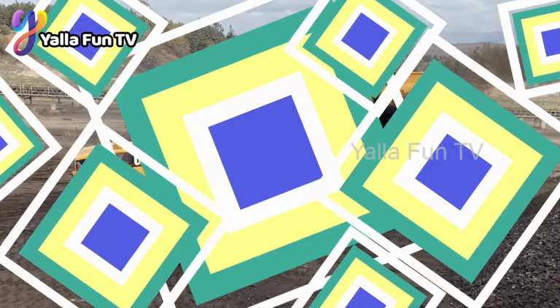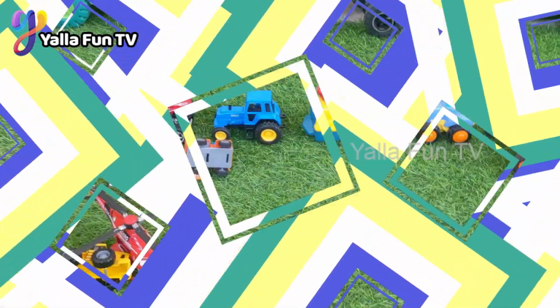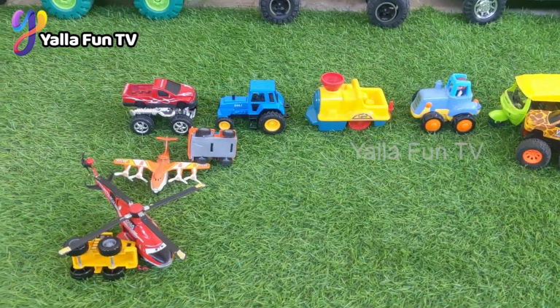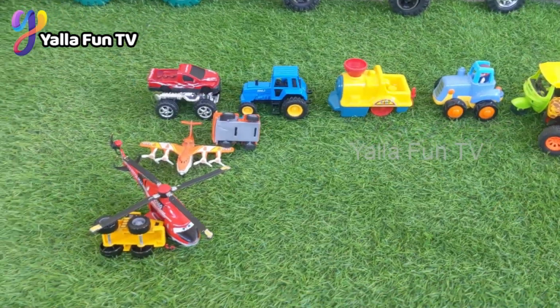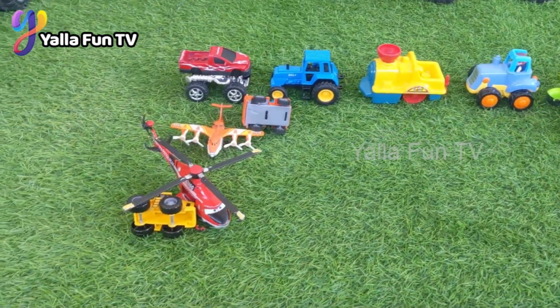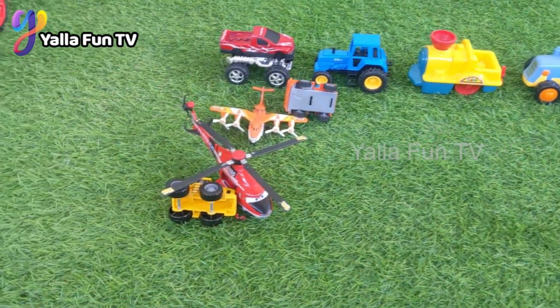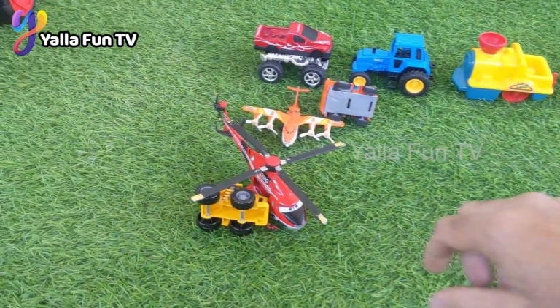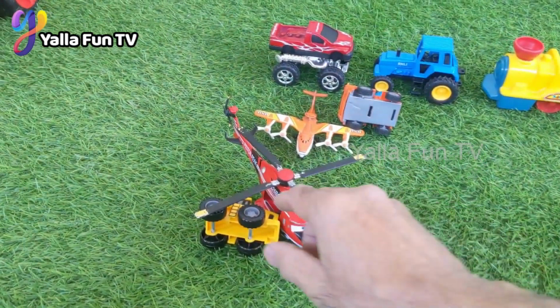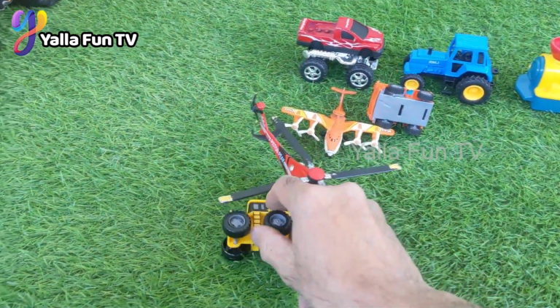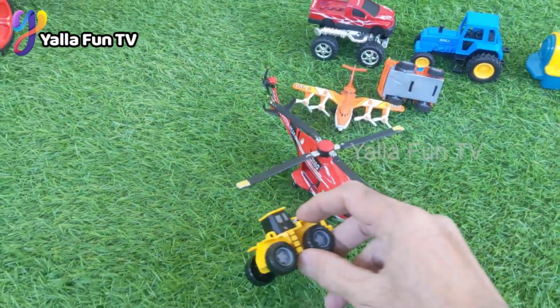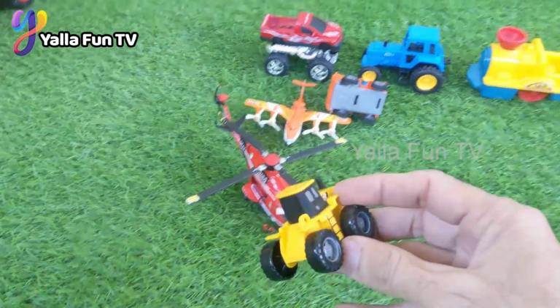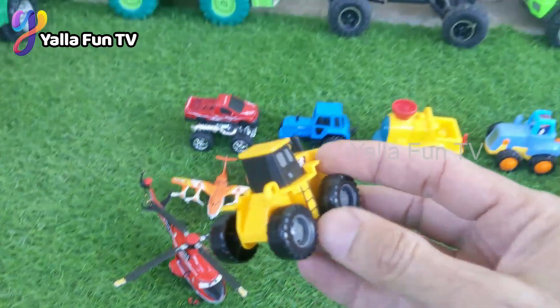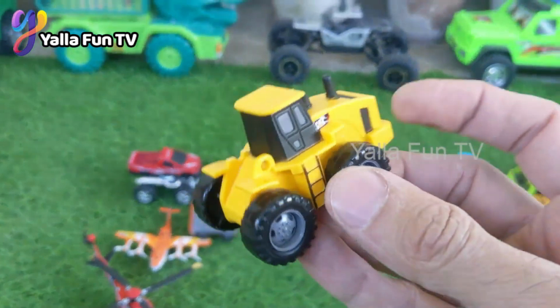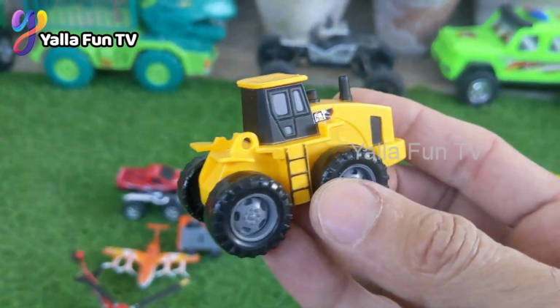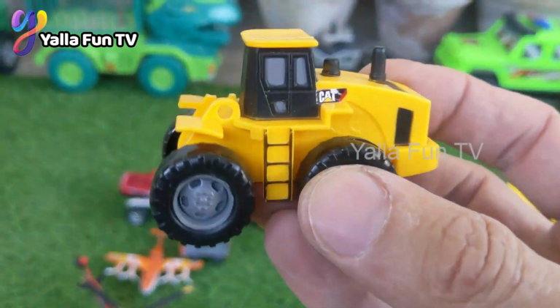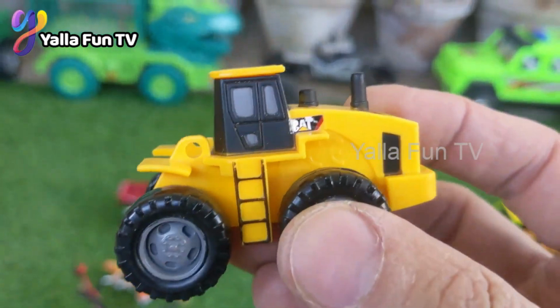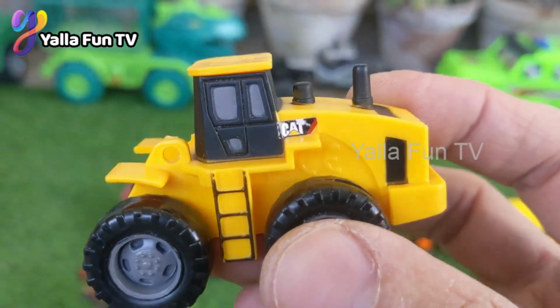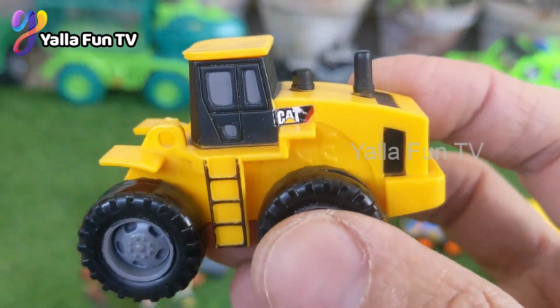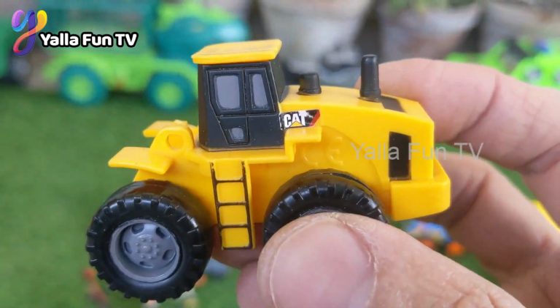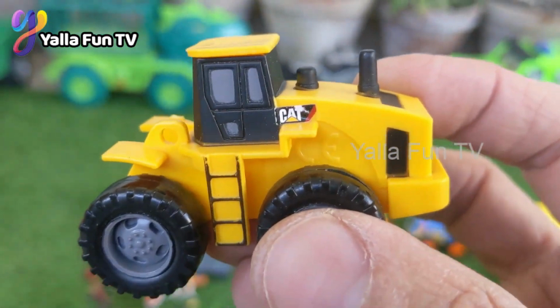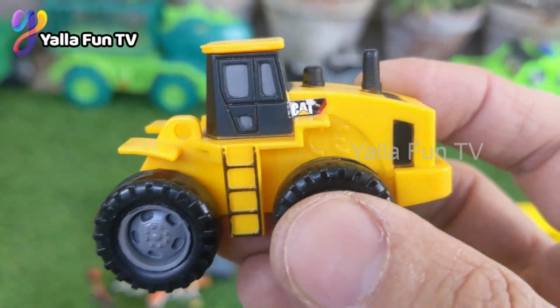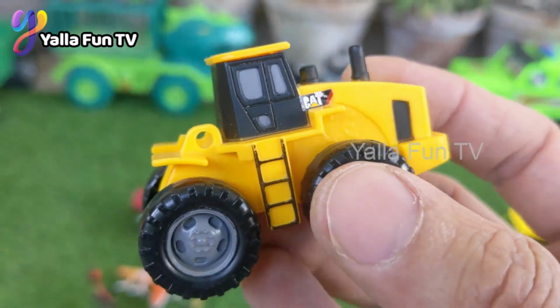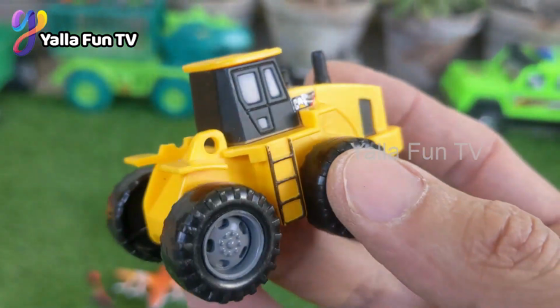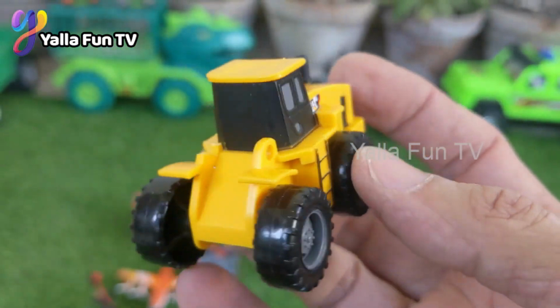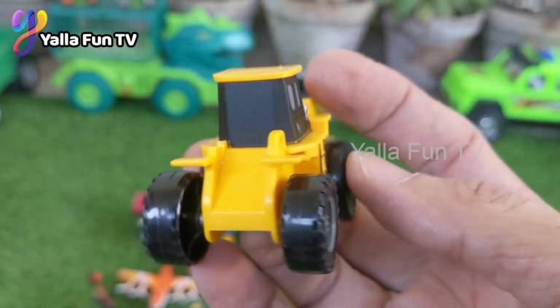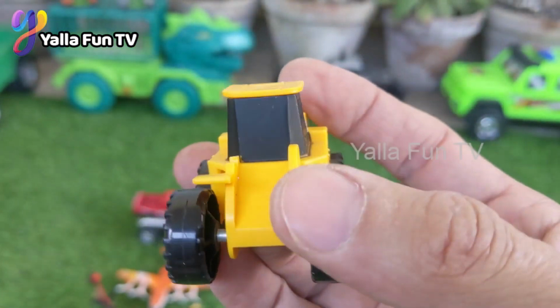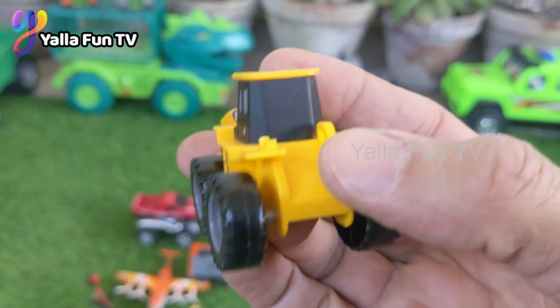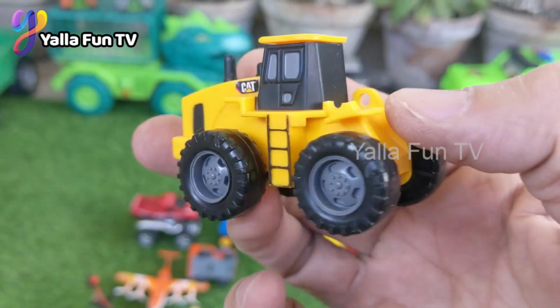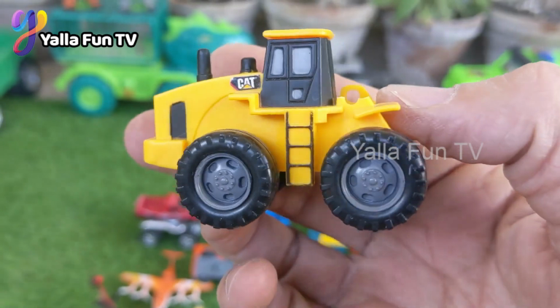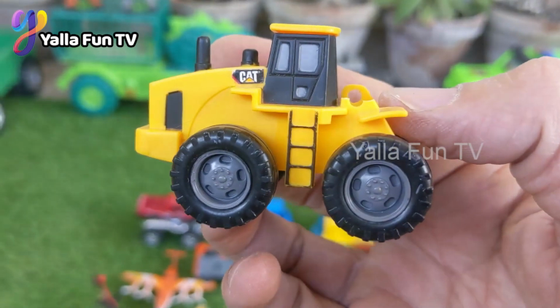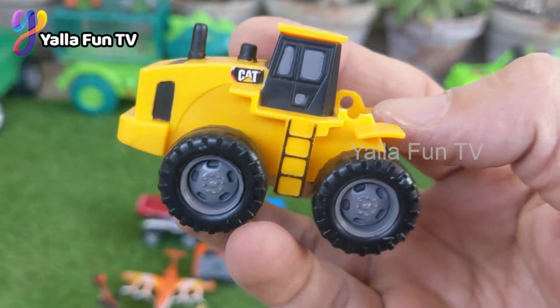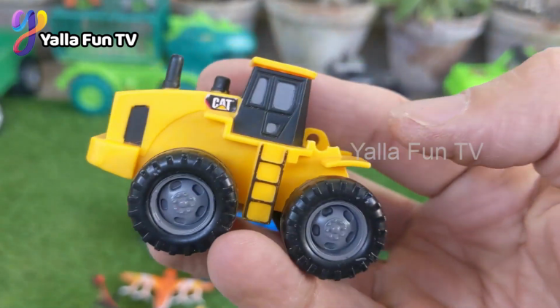Now we have another construction machine, and this one belongs to Caterpillar. This one is basically a Caterpillar truck.